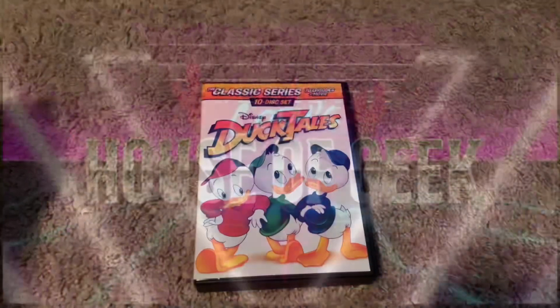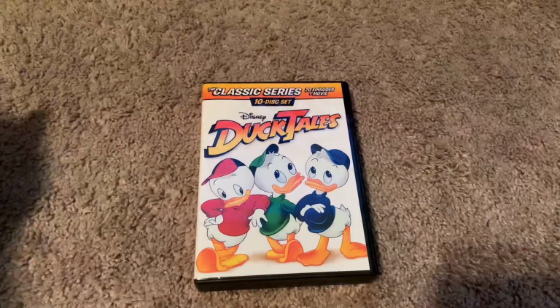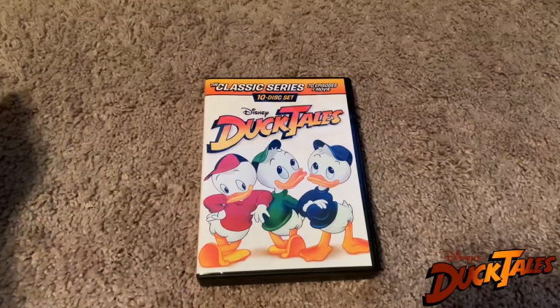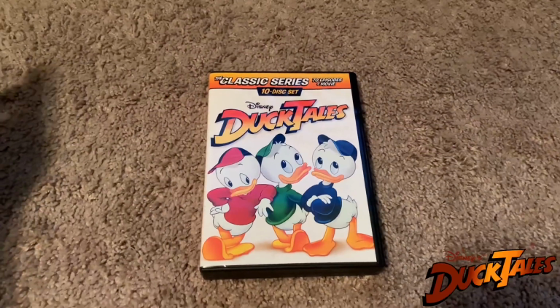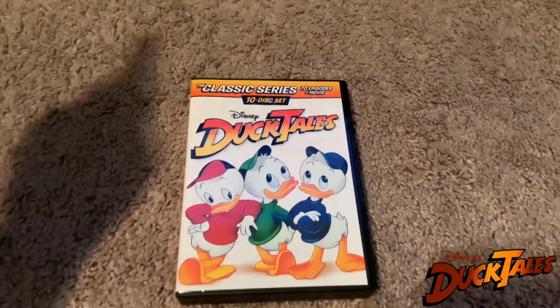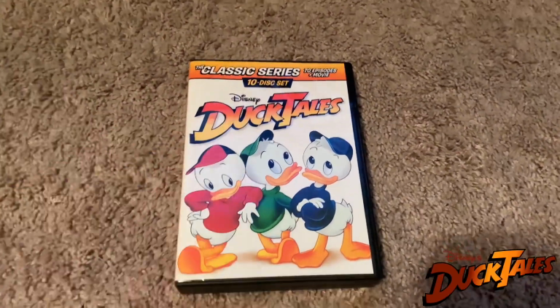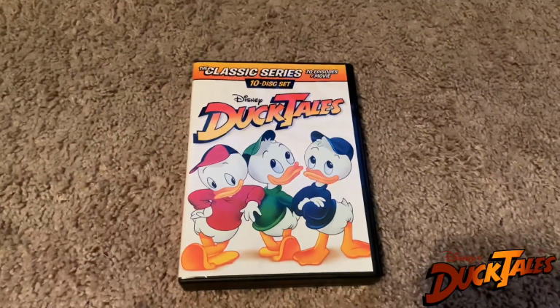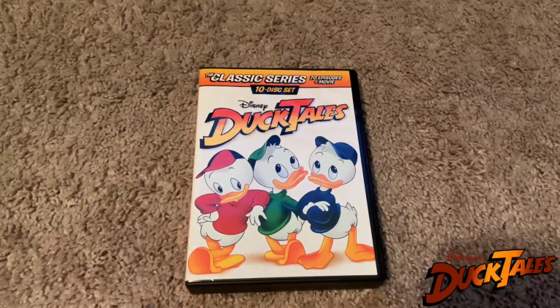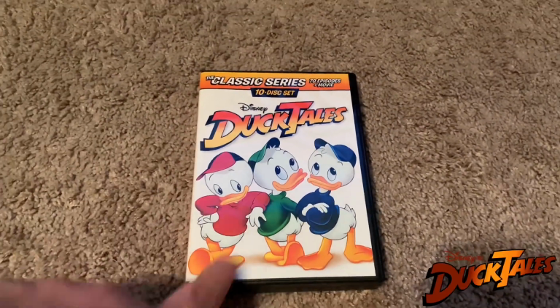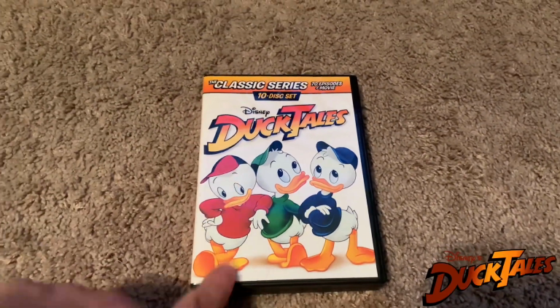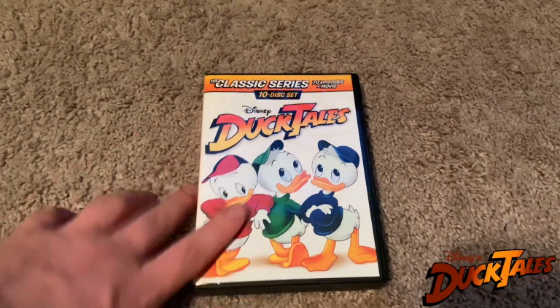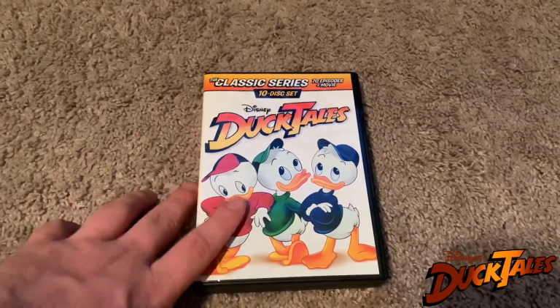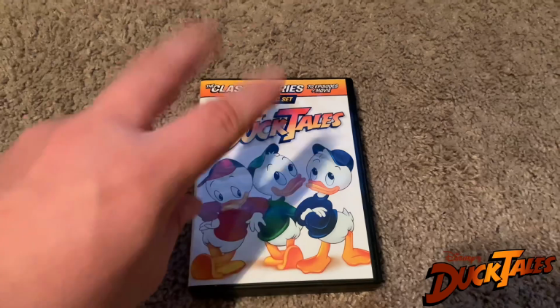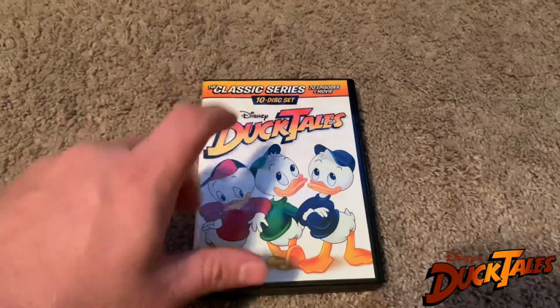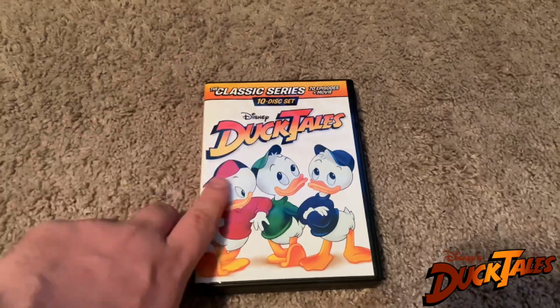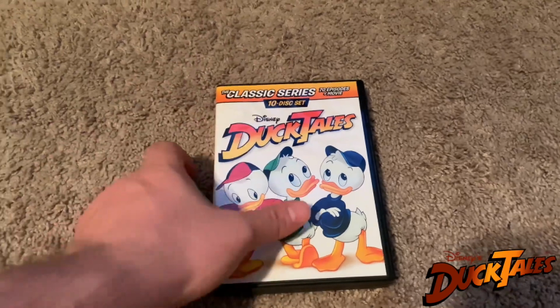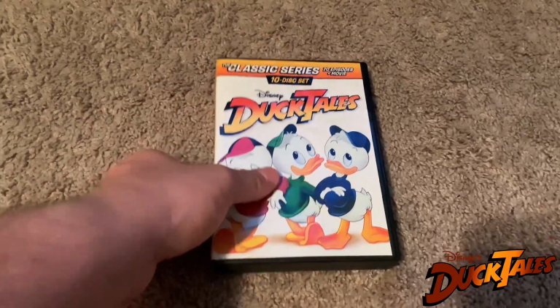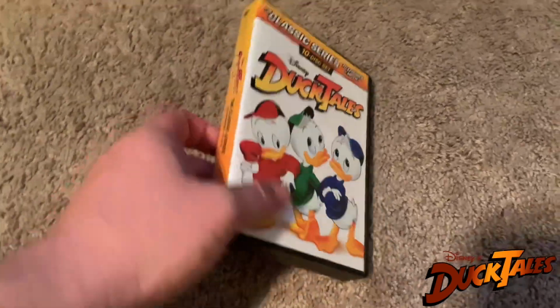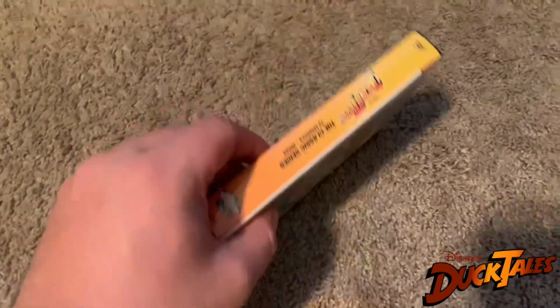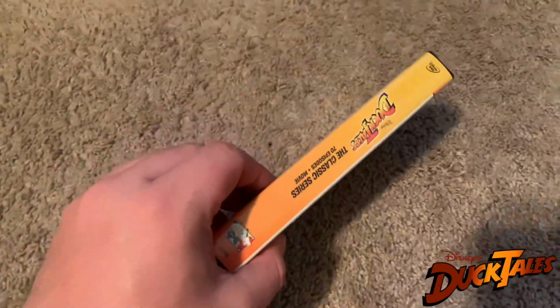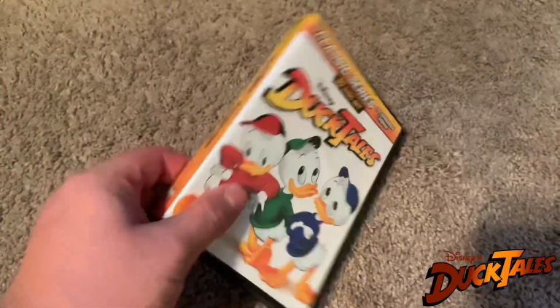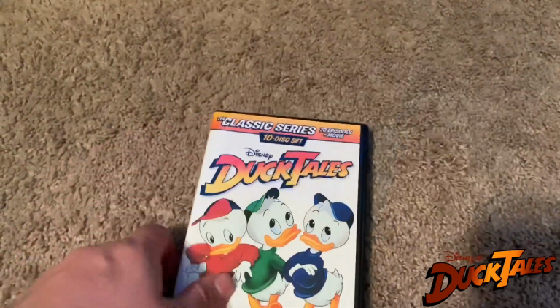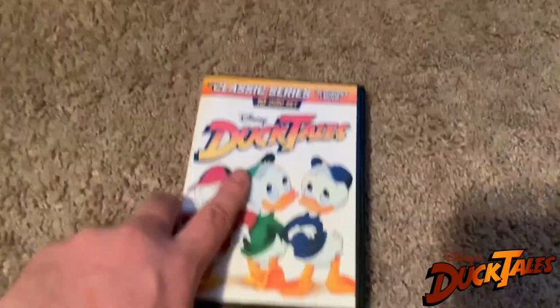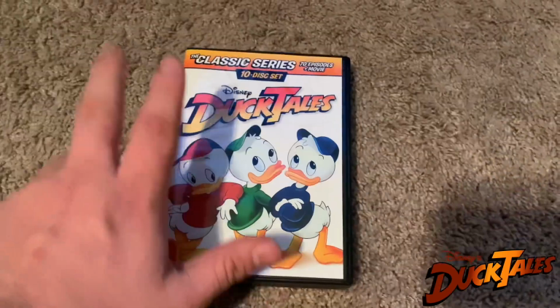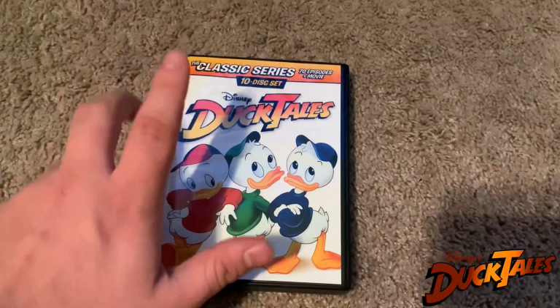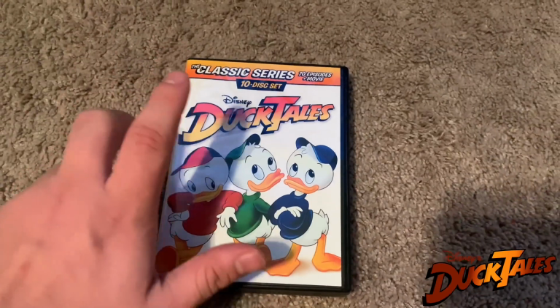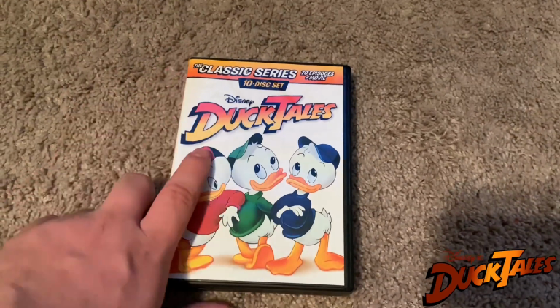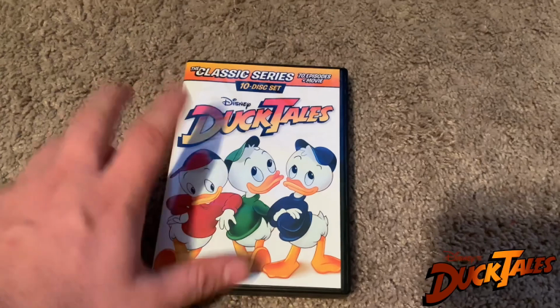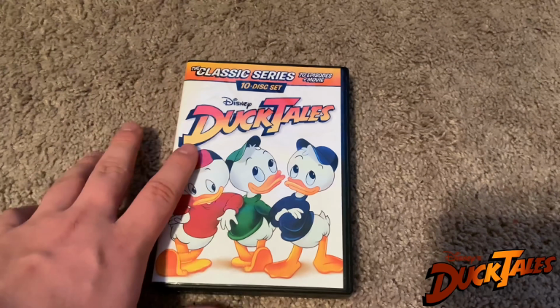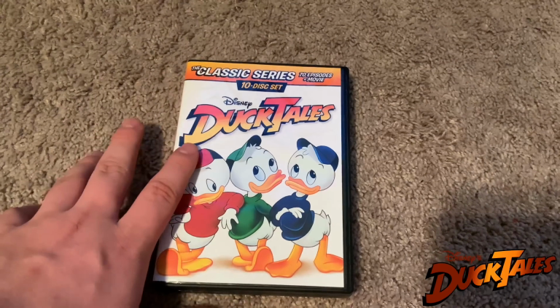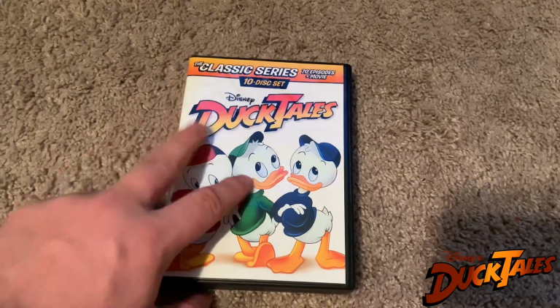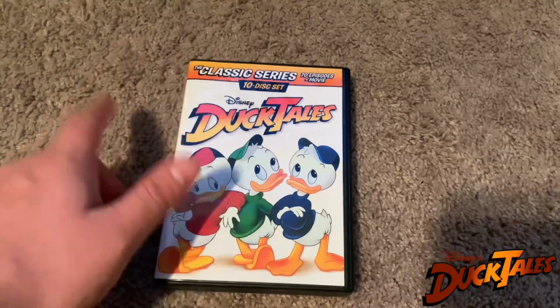Hey guys, Cody here with another video. Today we're going to be doing an unboxing of the classic series — essentially the first three volumes of the classic DuckTales series here on DVD.